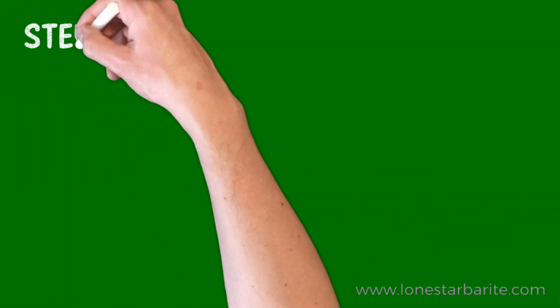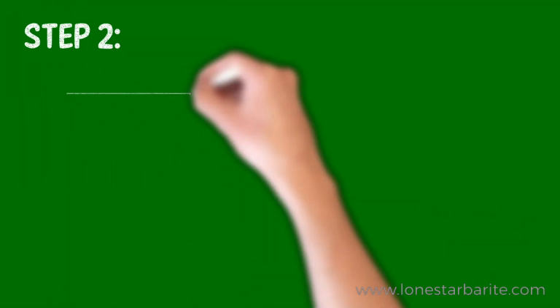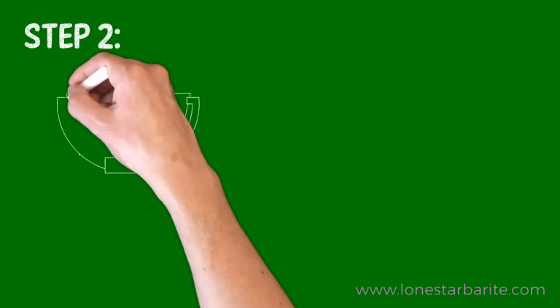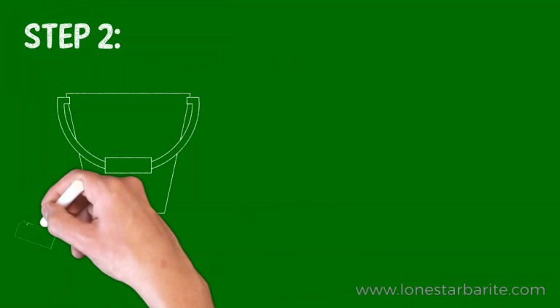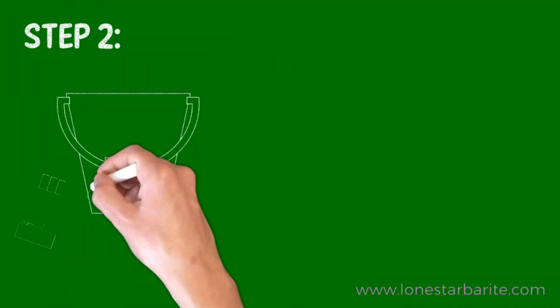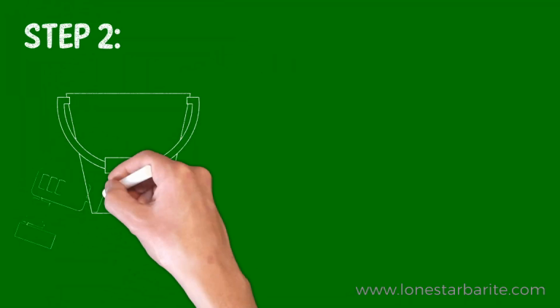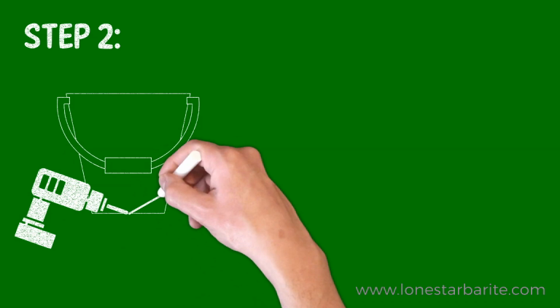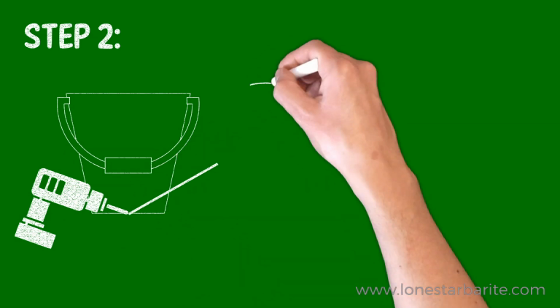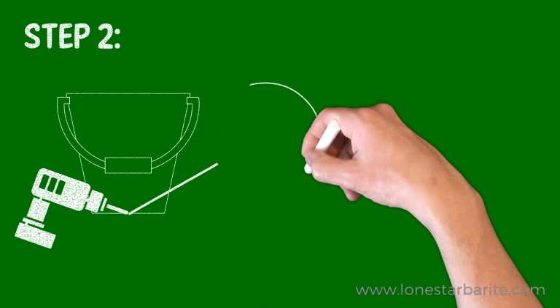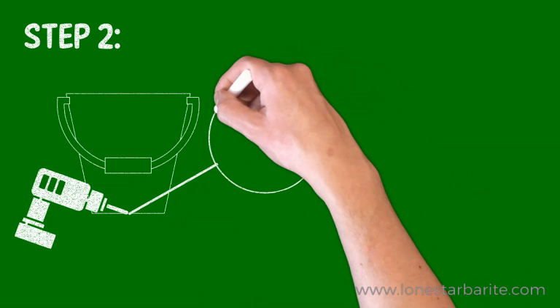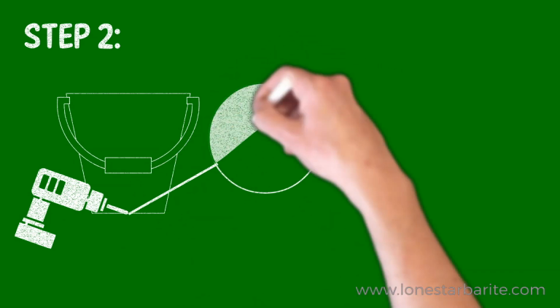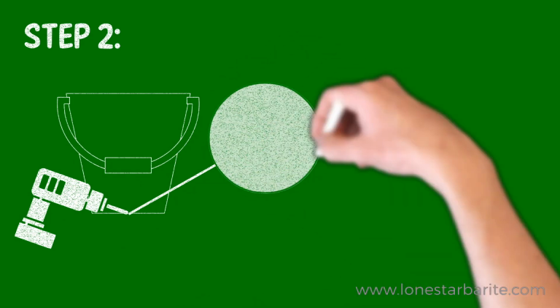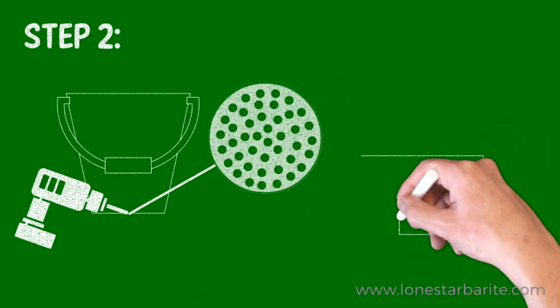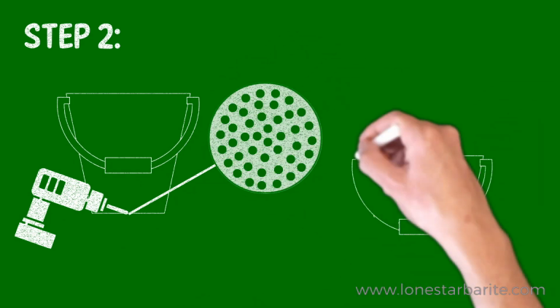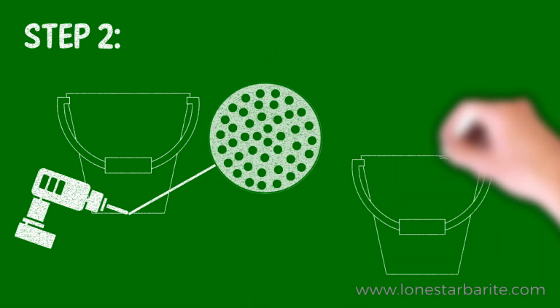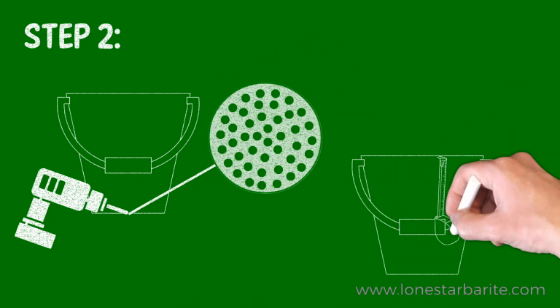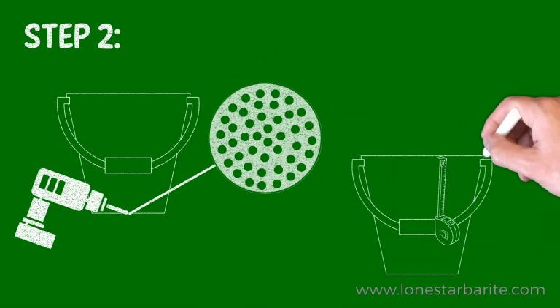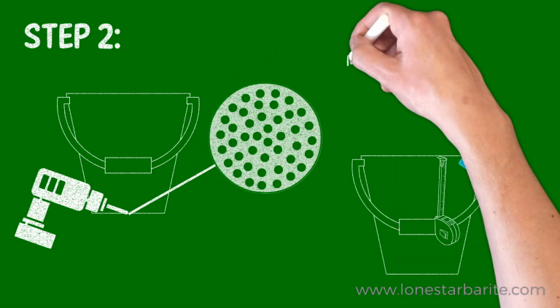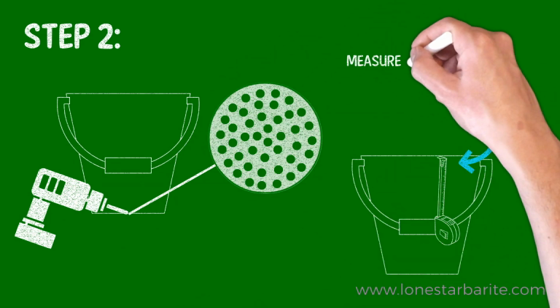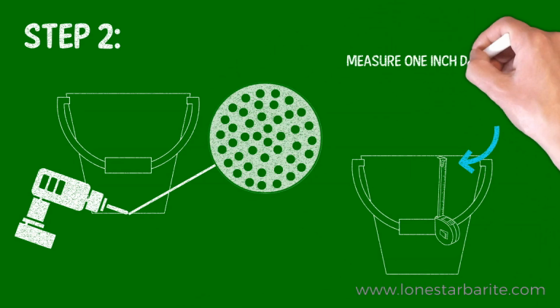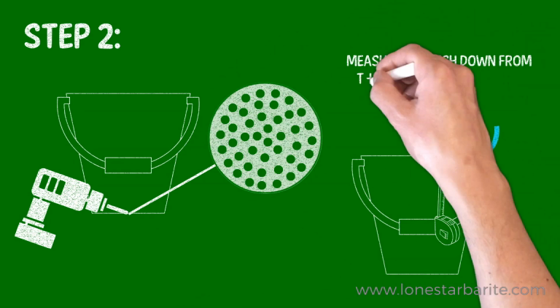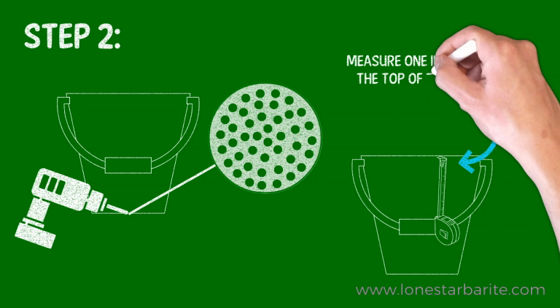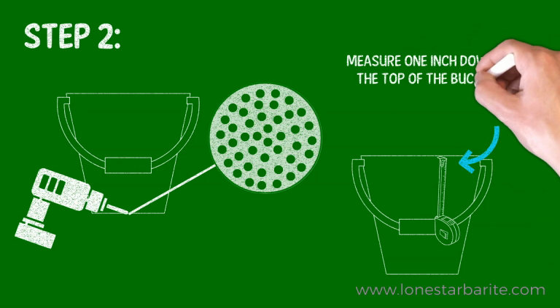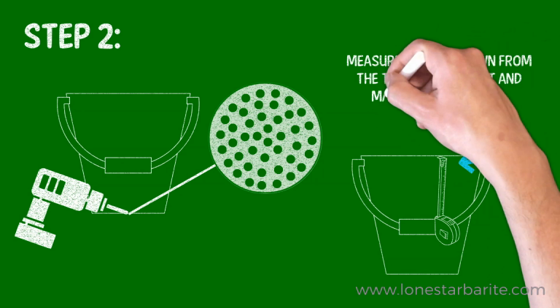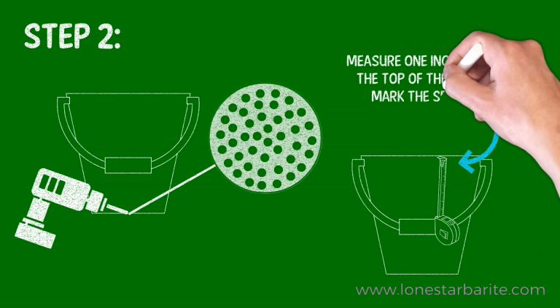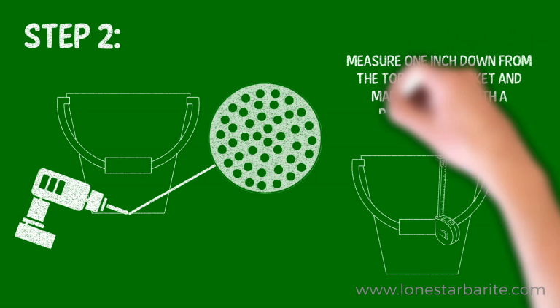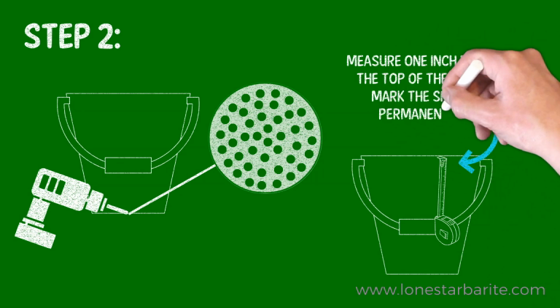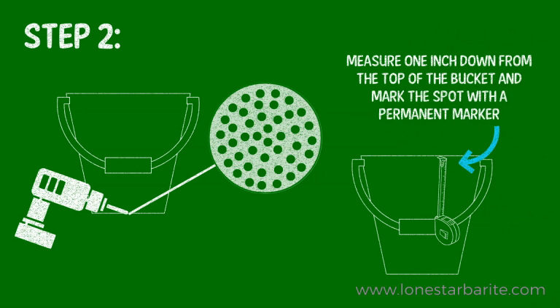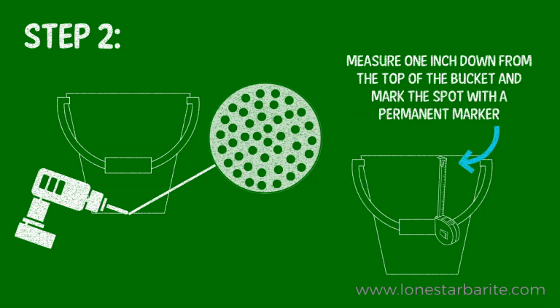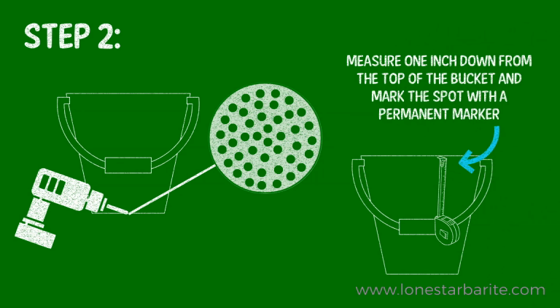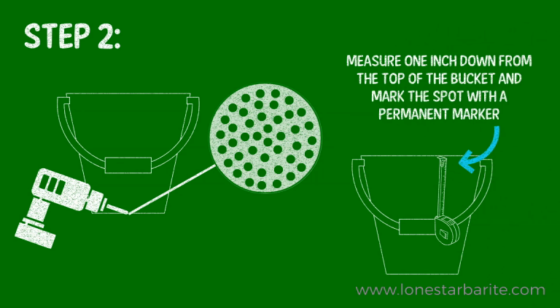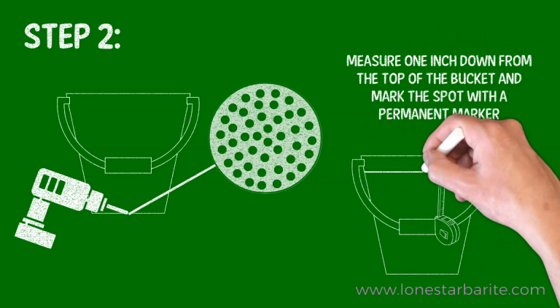Then take your second bucket and drill holes in the bottom. Using that same bucket, measure one inch down from the top of the bucket and mark the spot with the permanent marker.